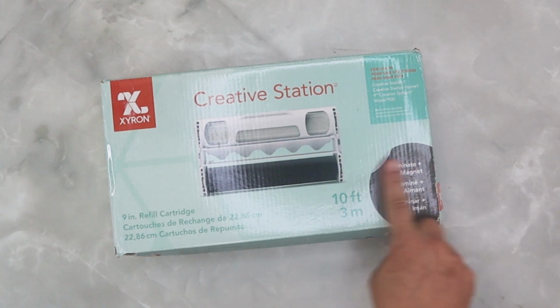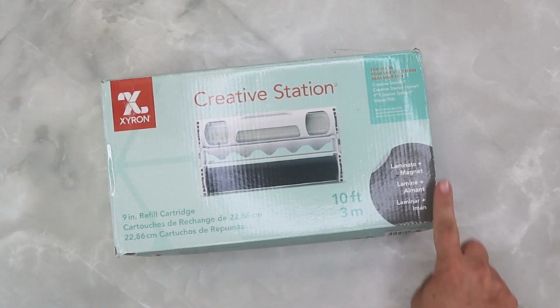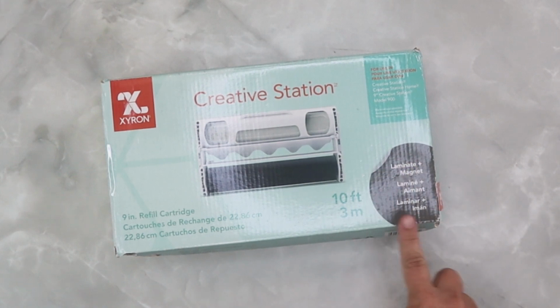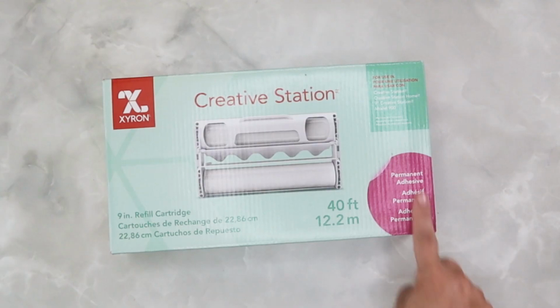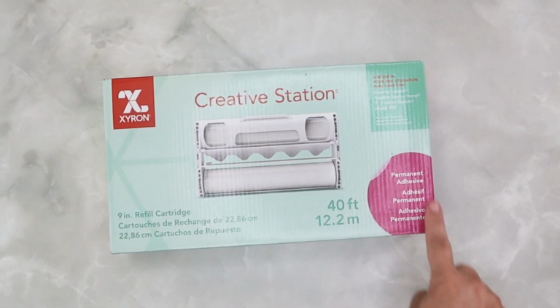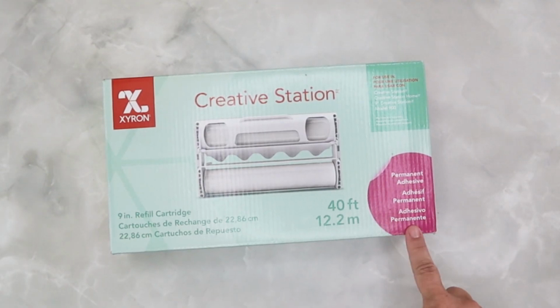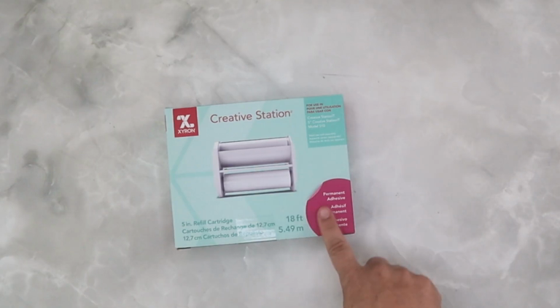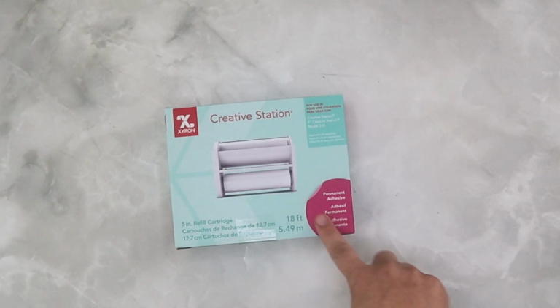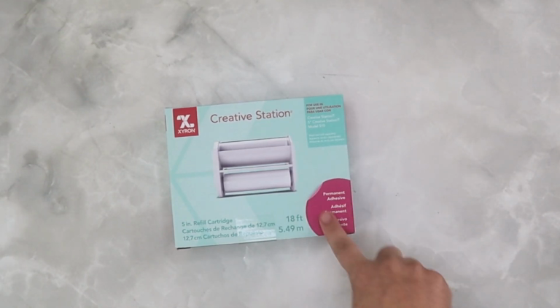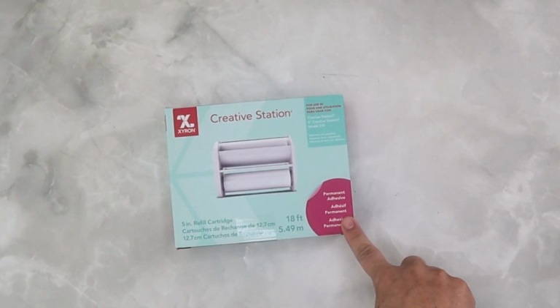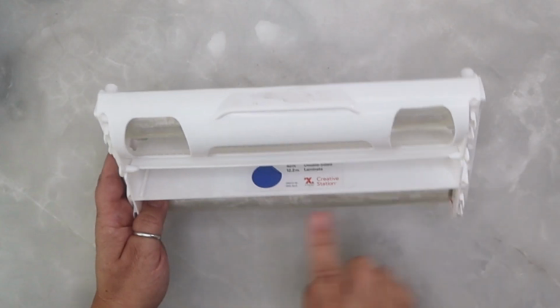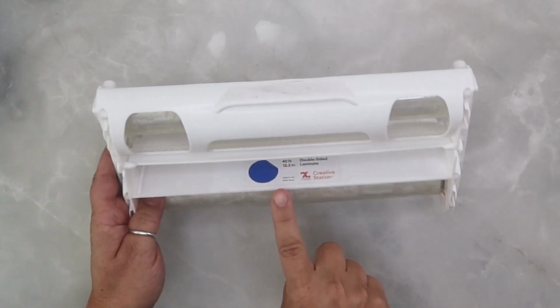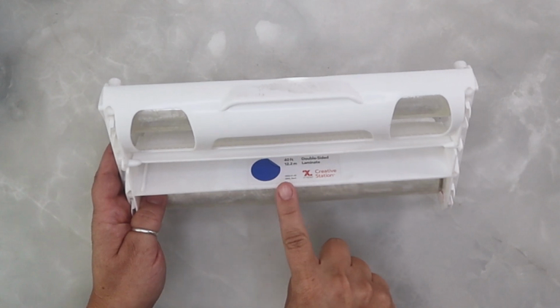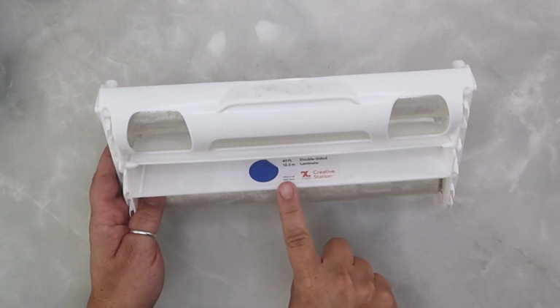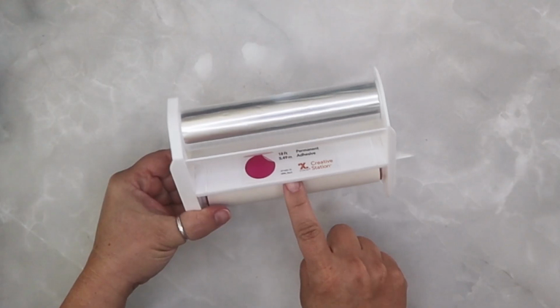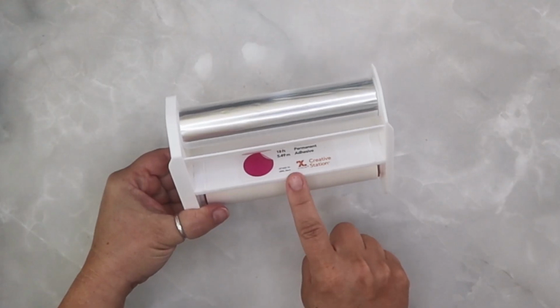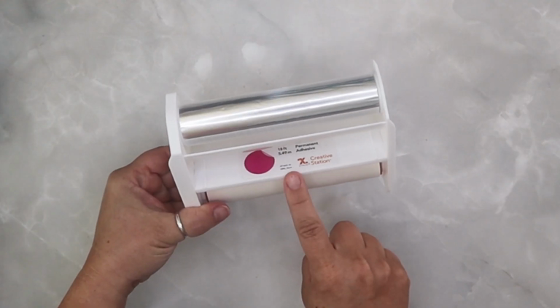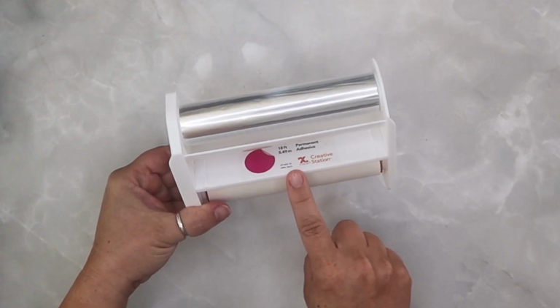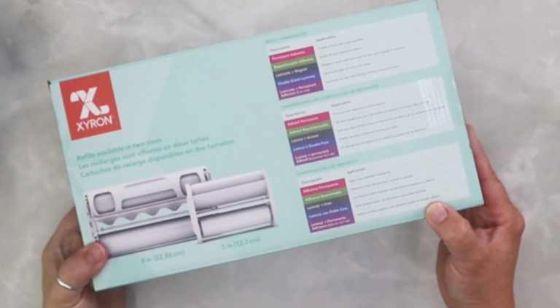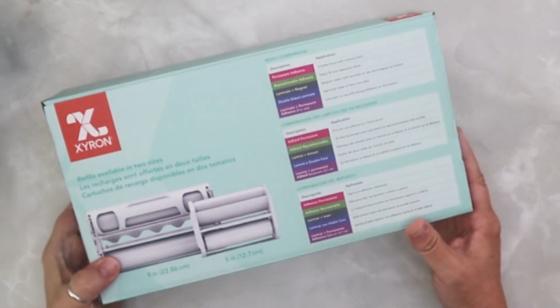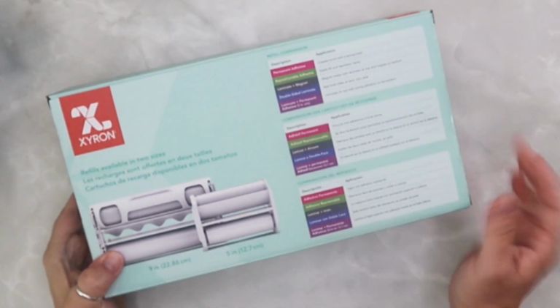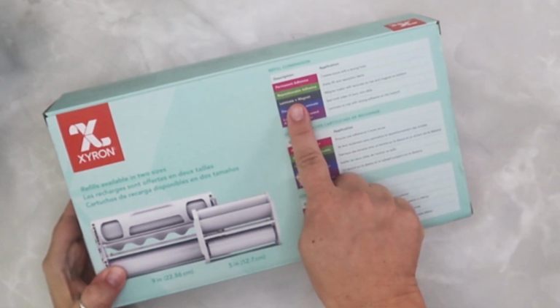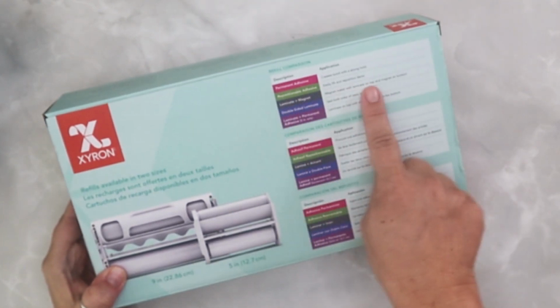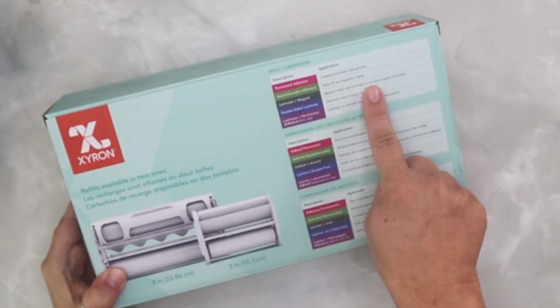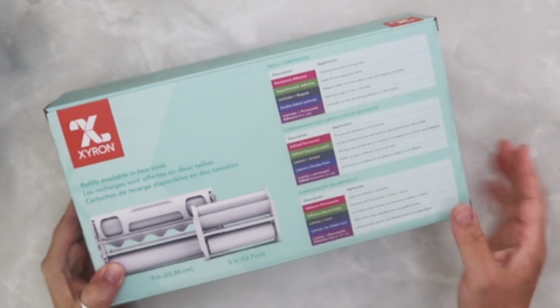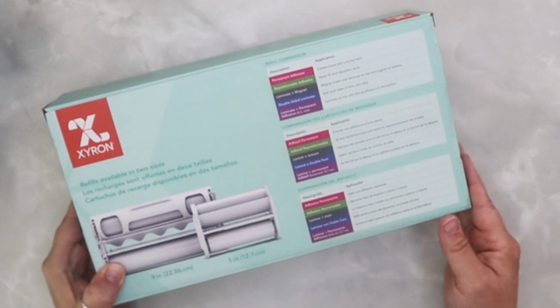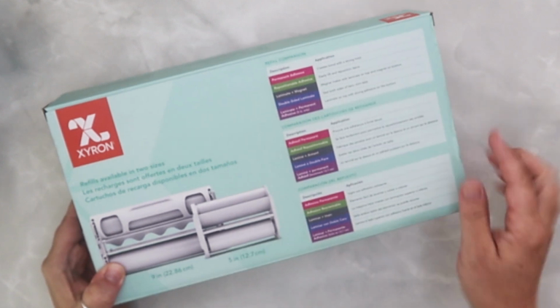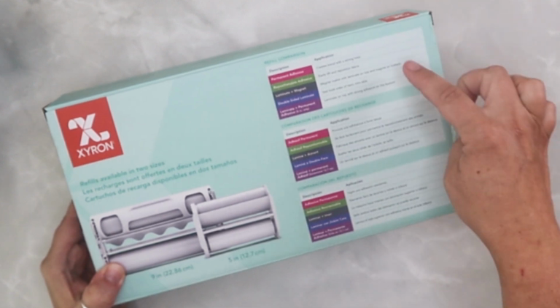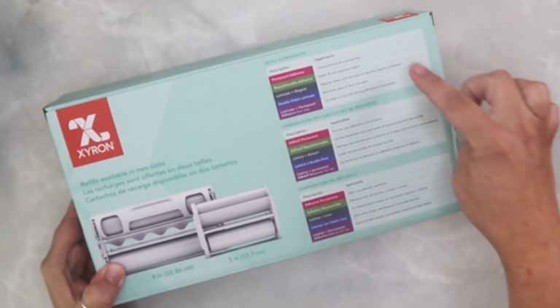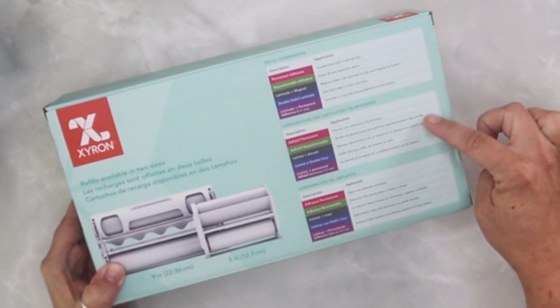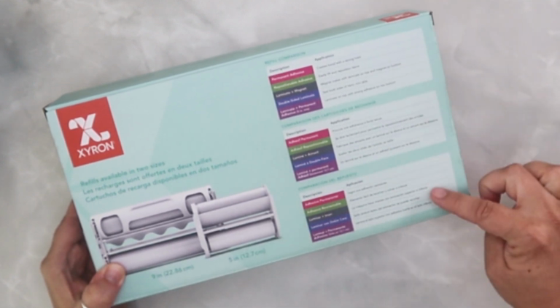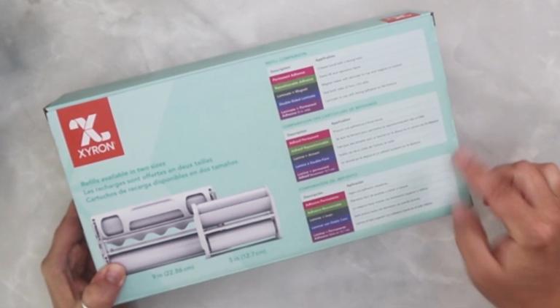You can see the types of cartridges available for this machine by their color-coded labels inside. That matches the color-coded labels in the cartridge box and the cartridge itself. On the back of every box it explains the description and also the application of each of the cartridges in both English, French, and Spanish.